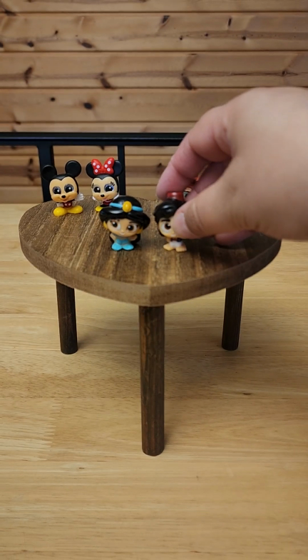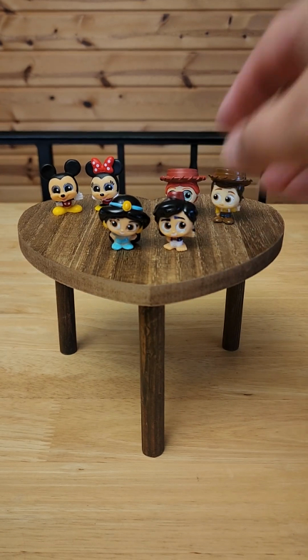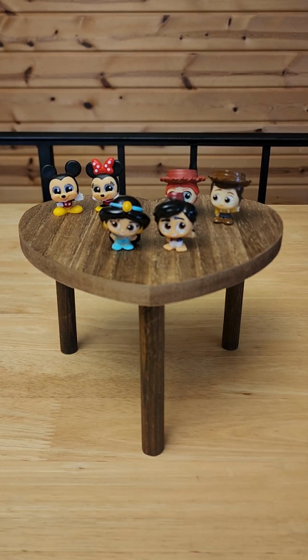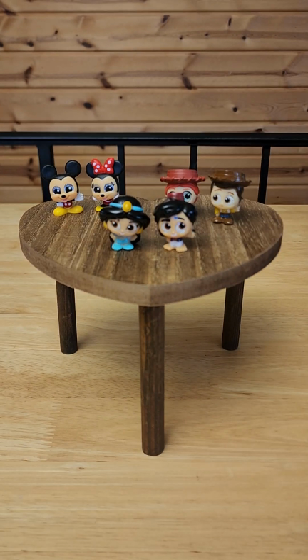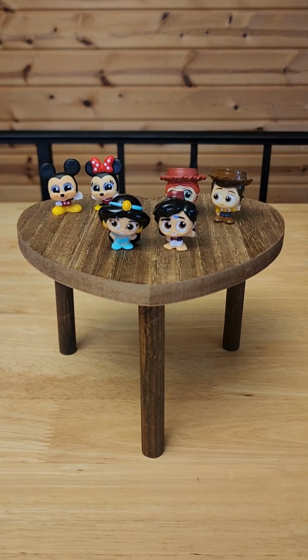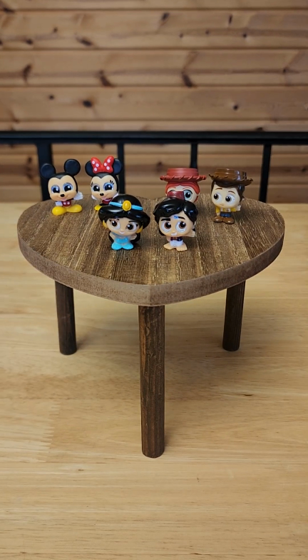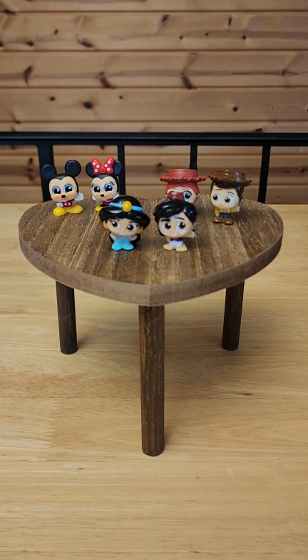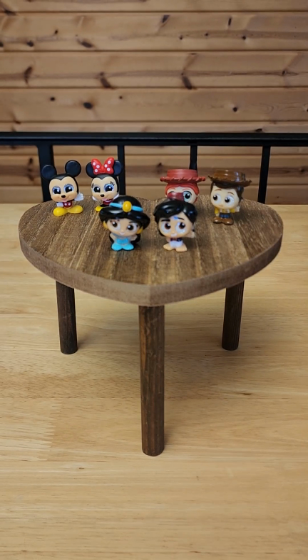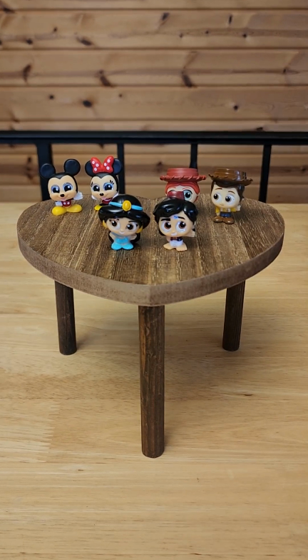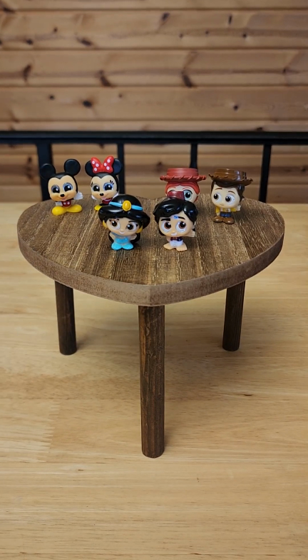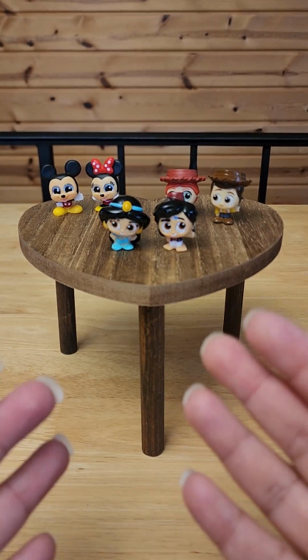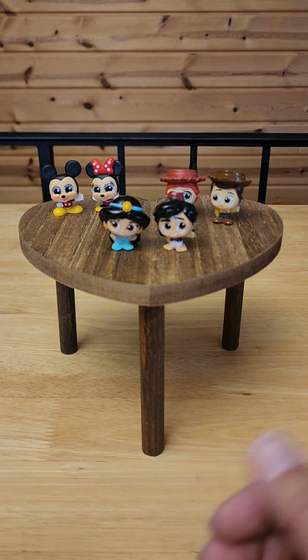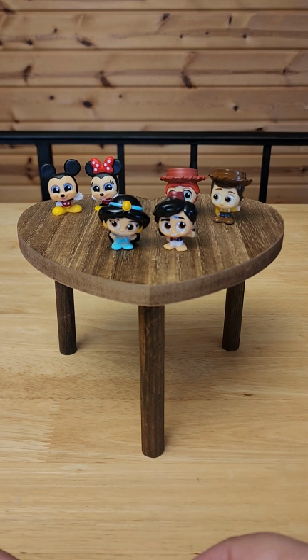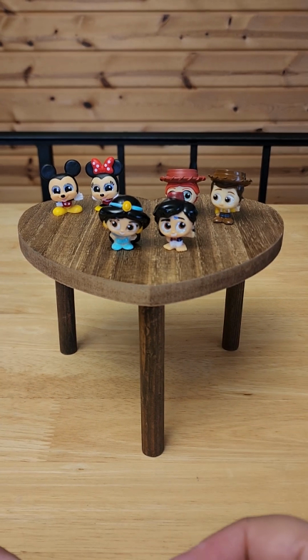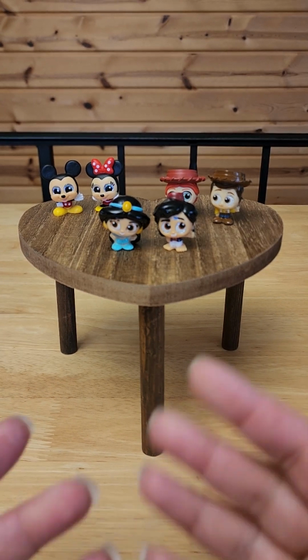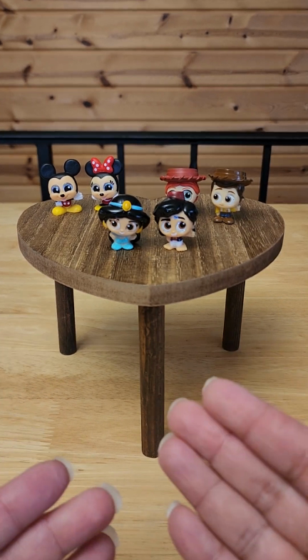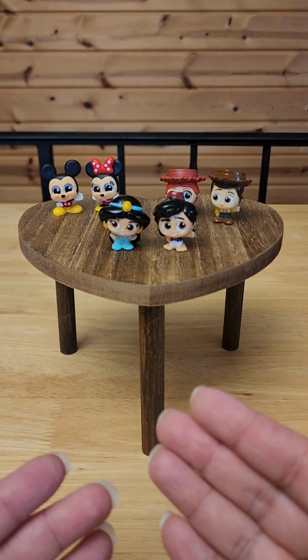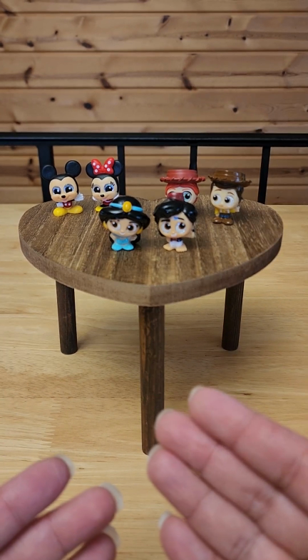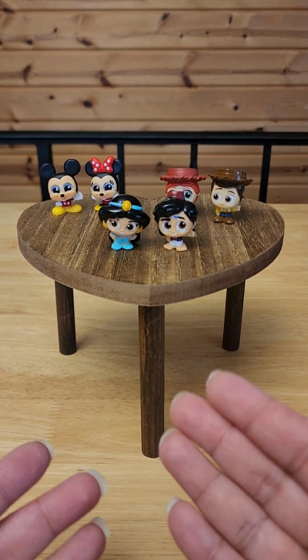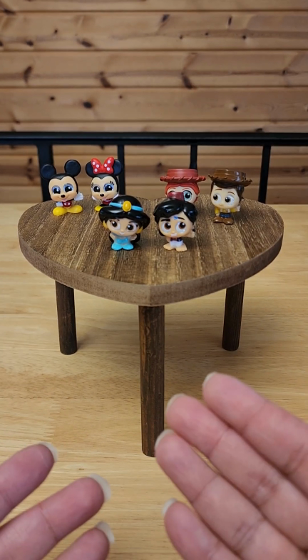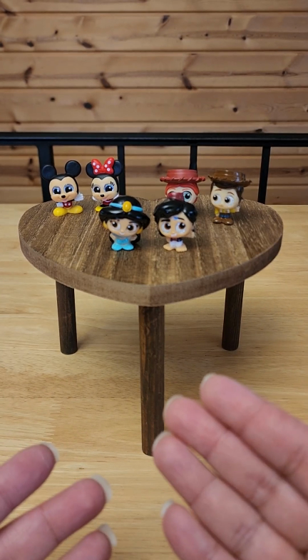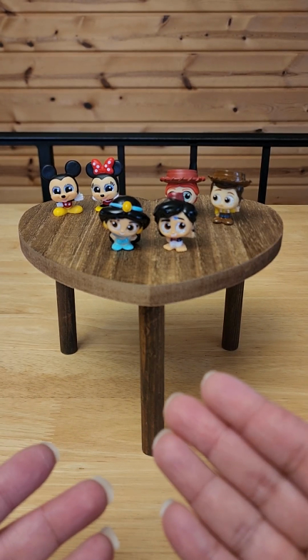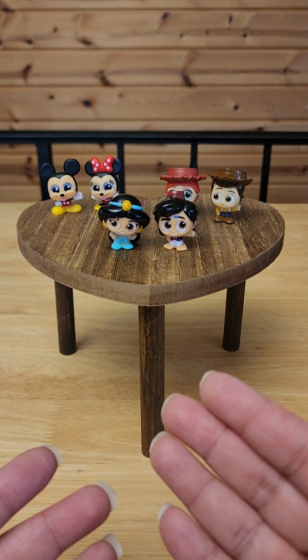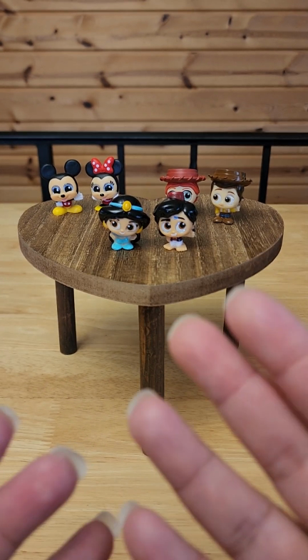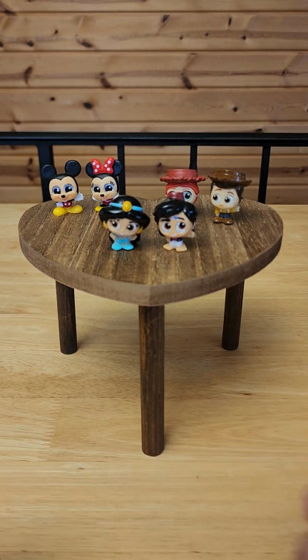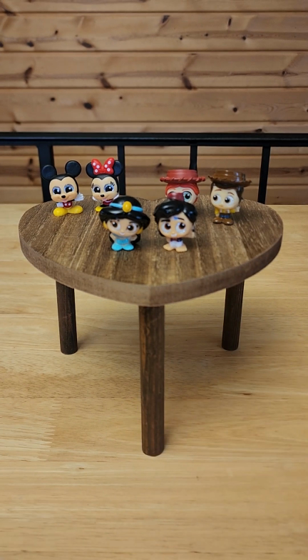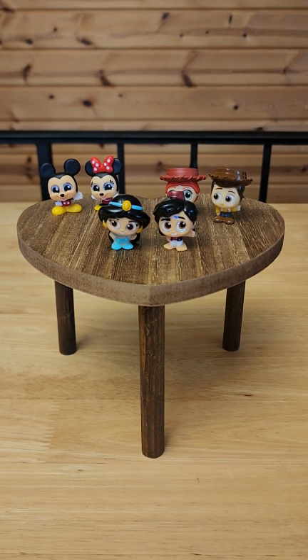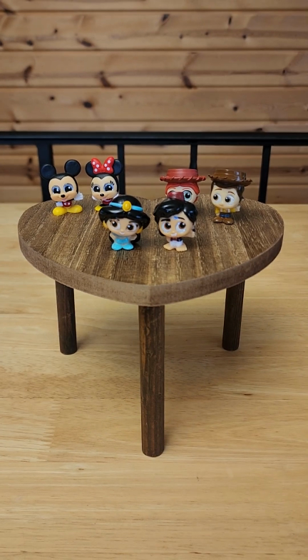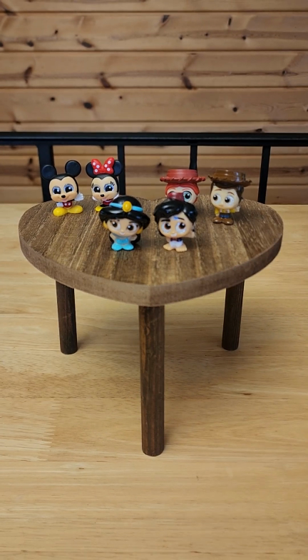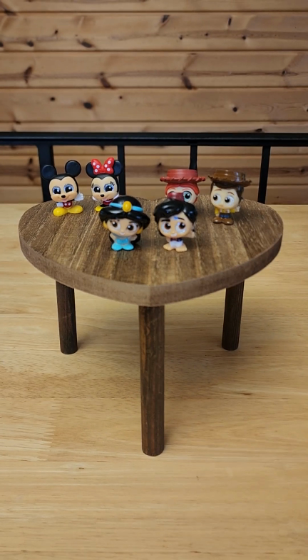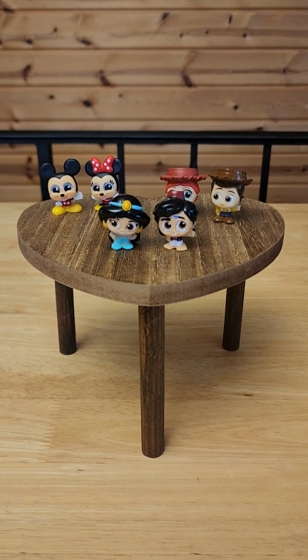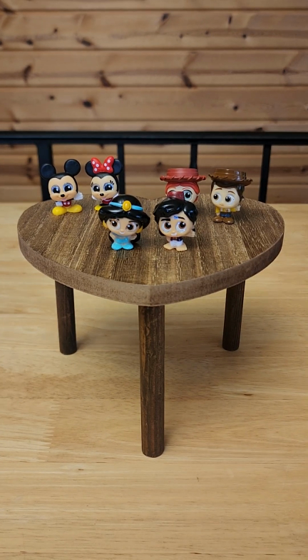So cute — I'm going to have to pick up some more of these, they're adorable. Thank you guys for watching. If you find yourself on Amazon, pick up some of these — they're so adorable. Have a good one, bye guys!